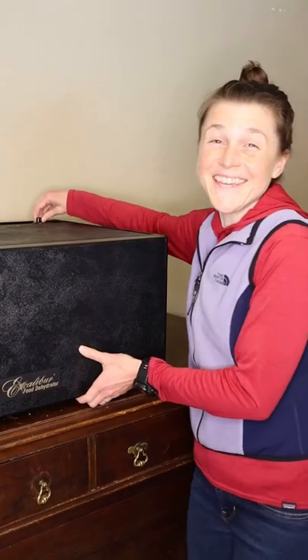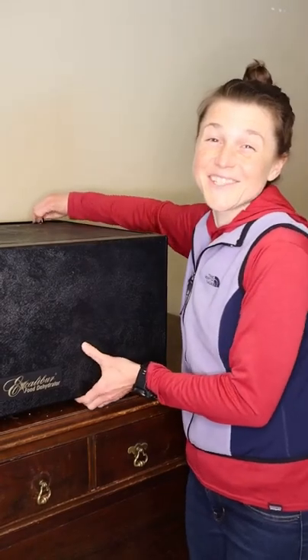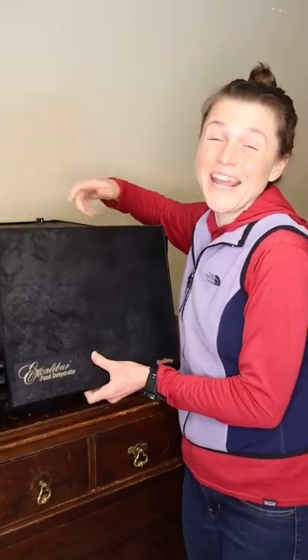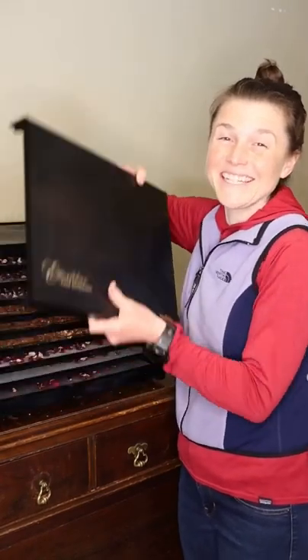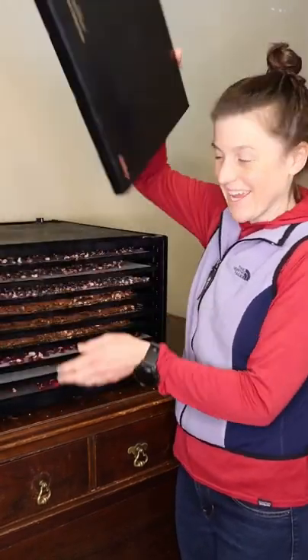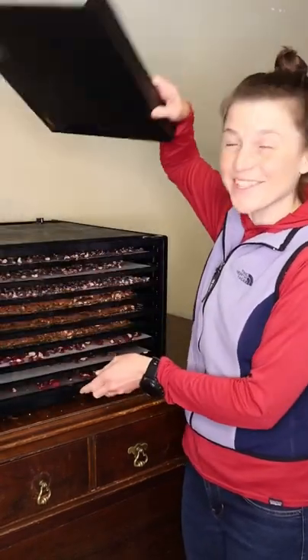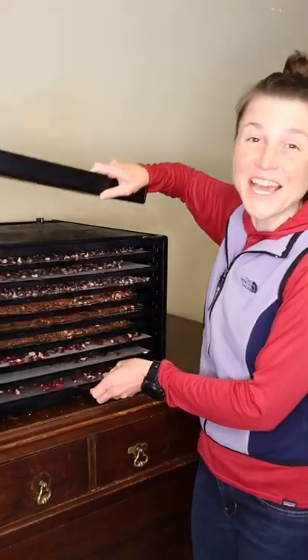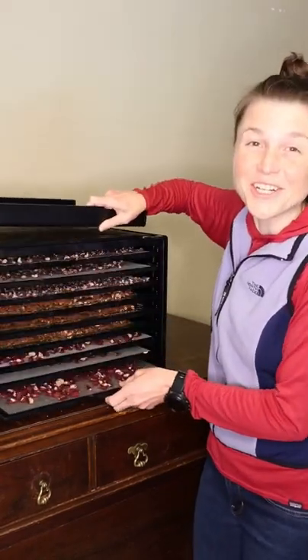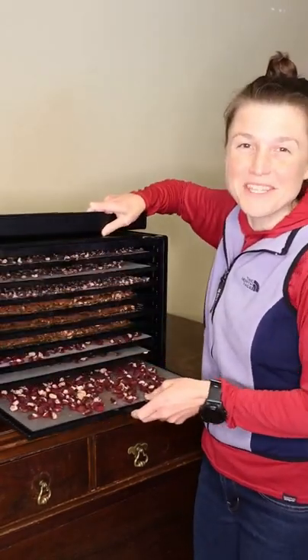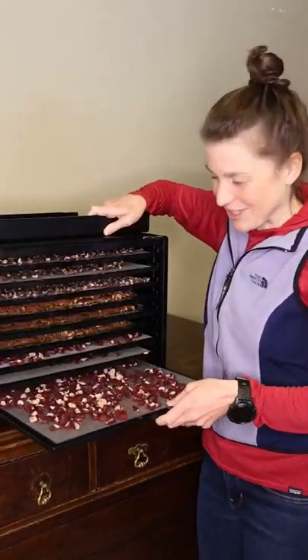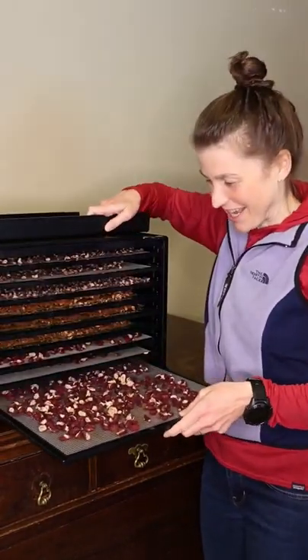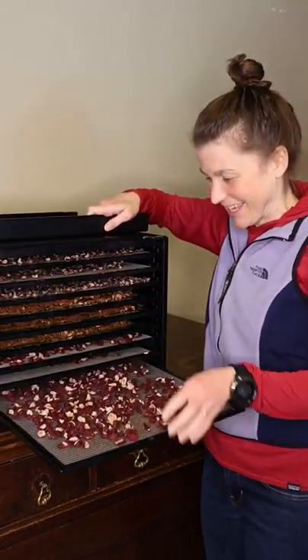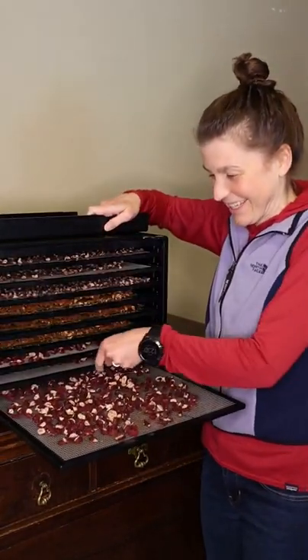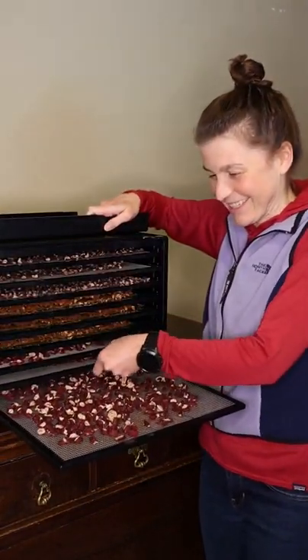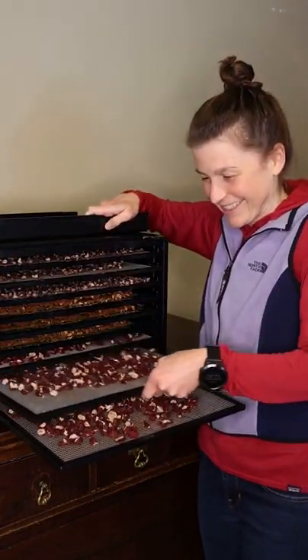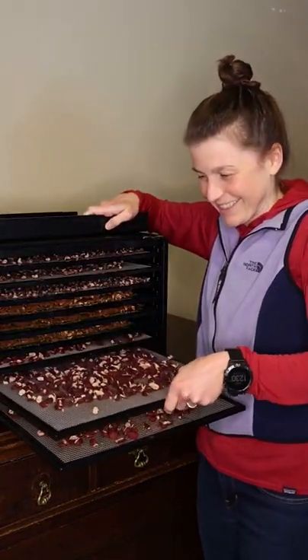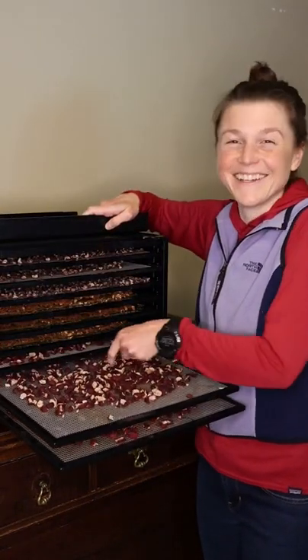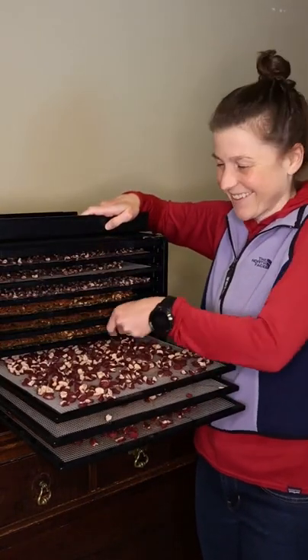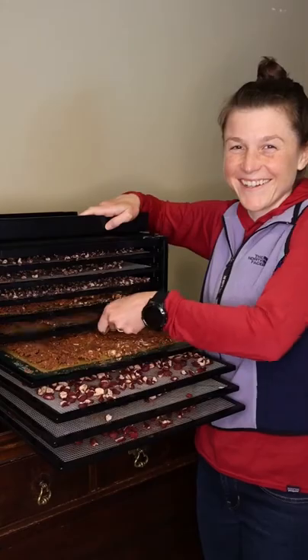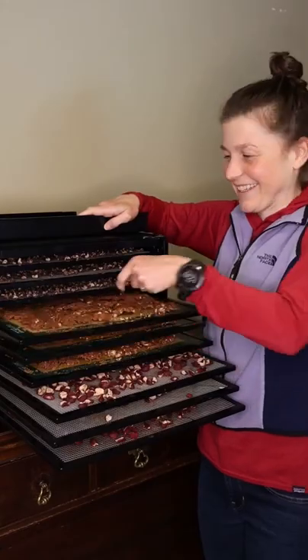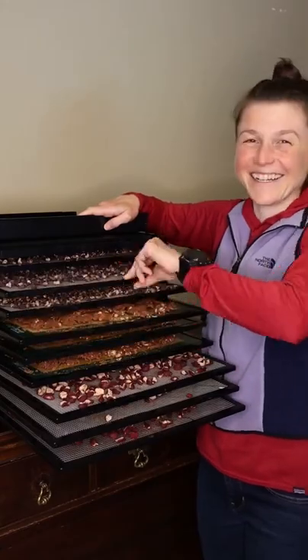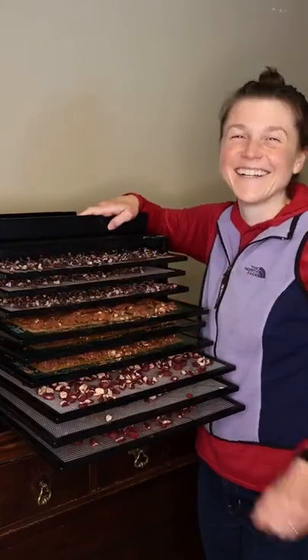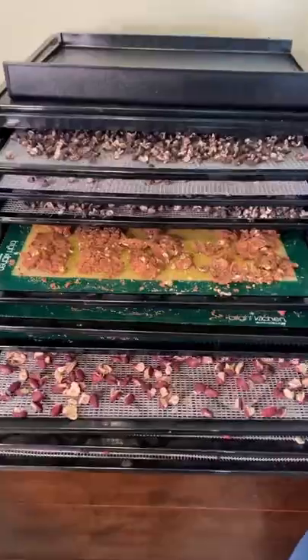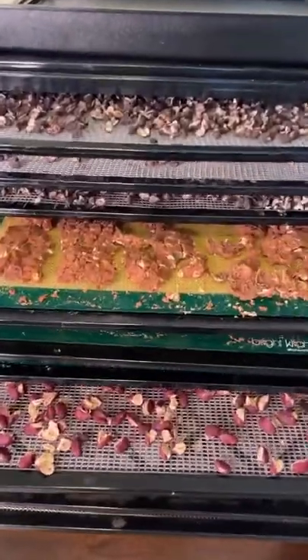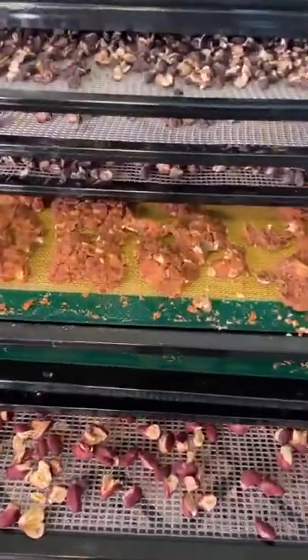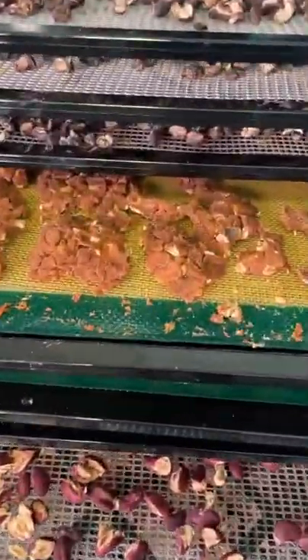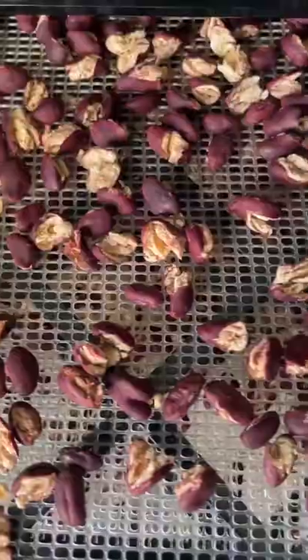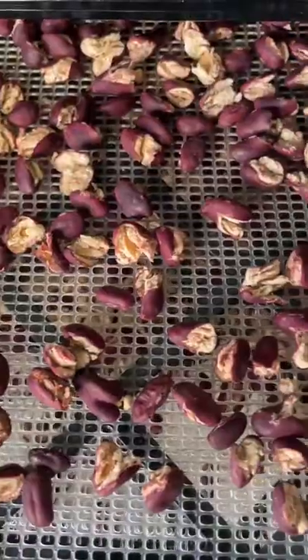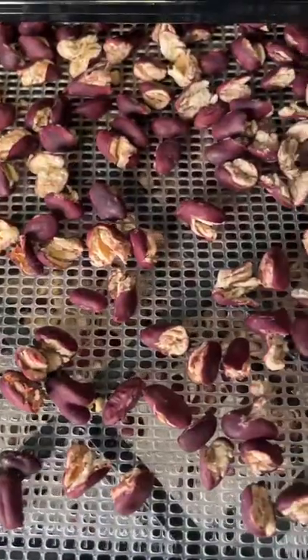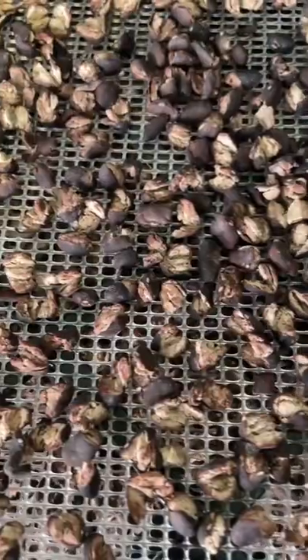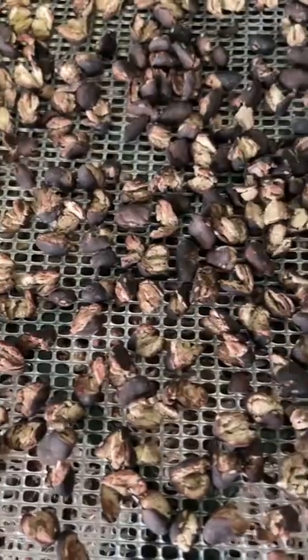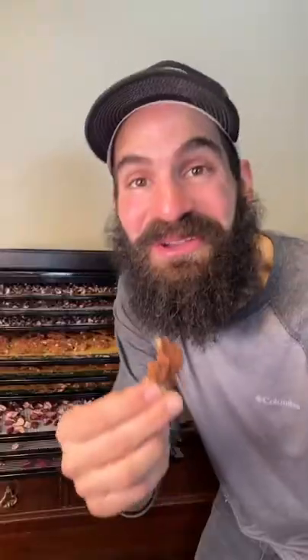This is what 18 cans of dehydrated beans looks like. We're dehydrating lots of food to mail ourselves on our four-month, 2700-mile adventure by foot and canoe.